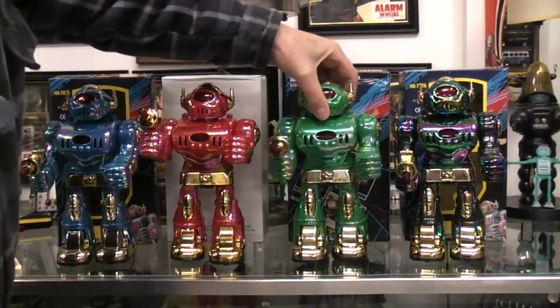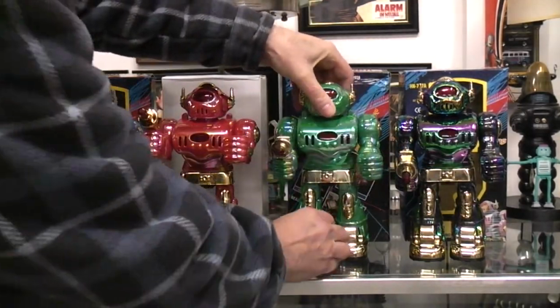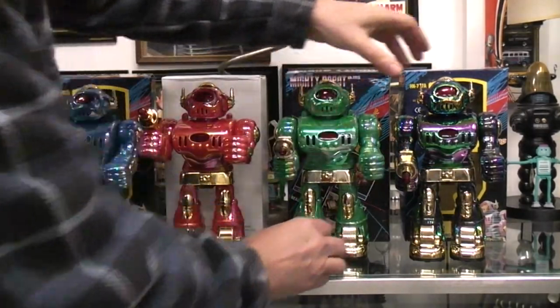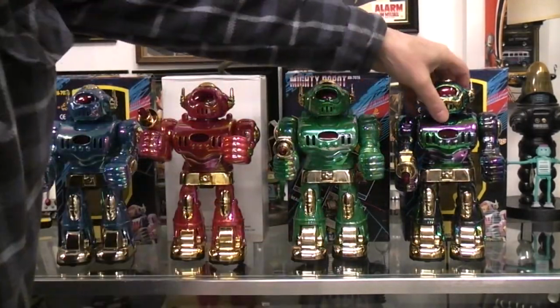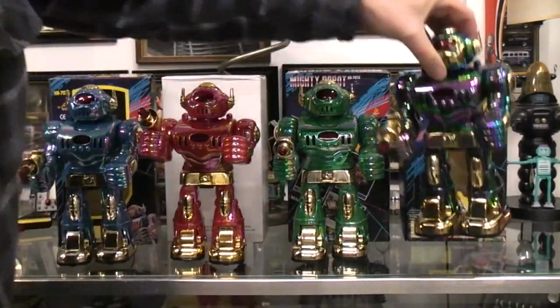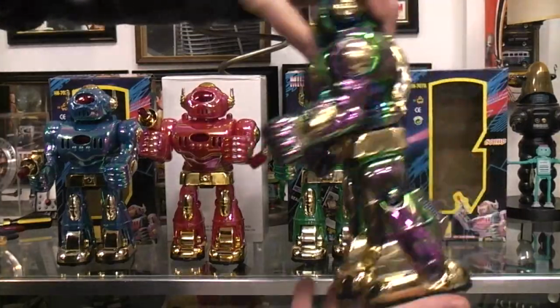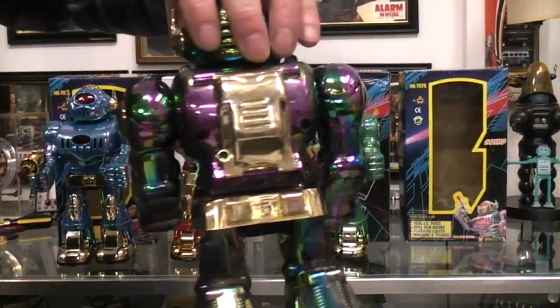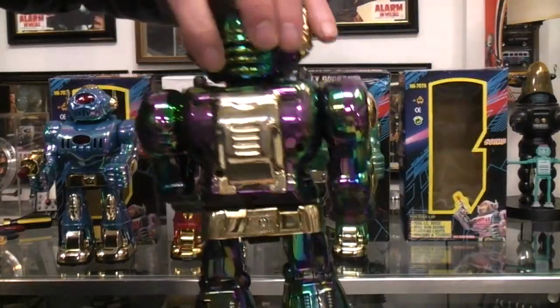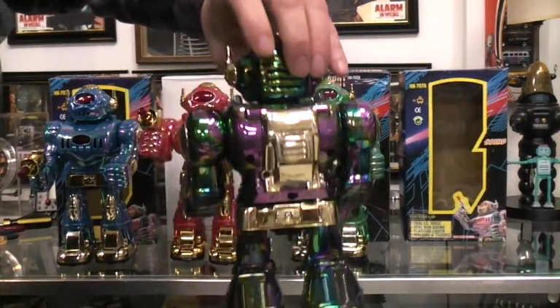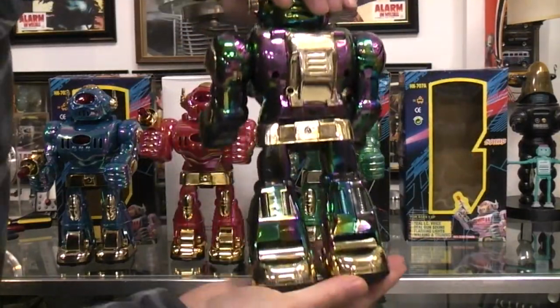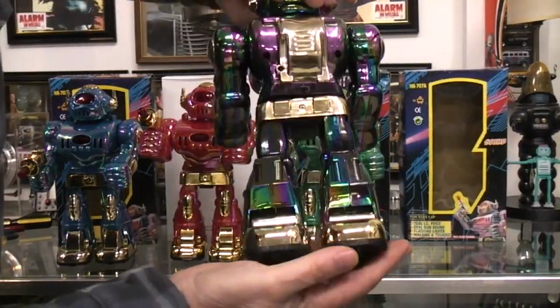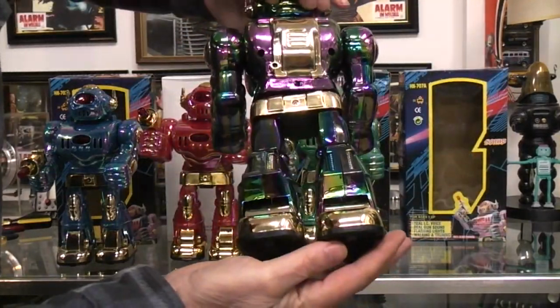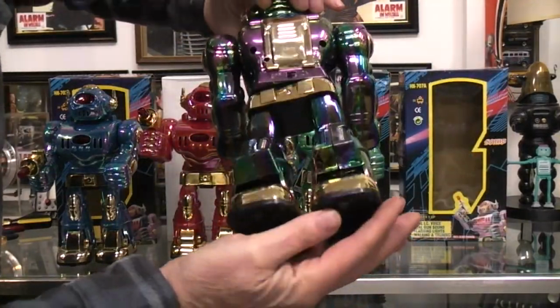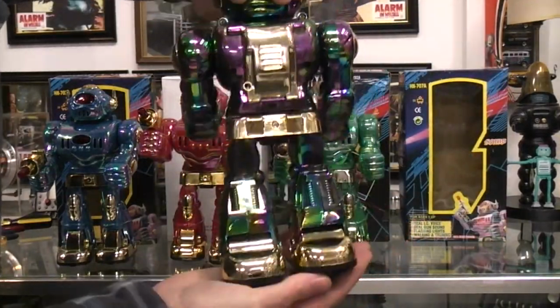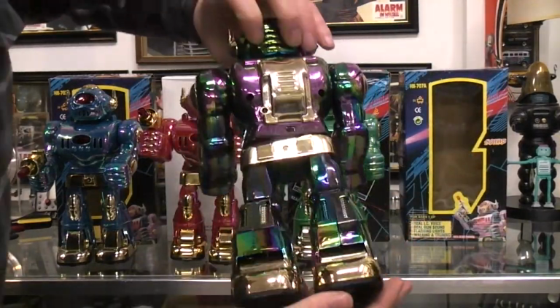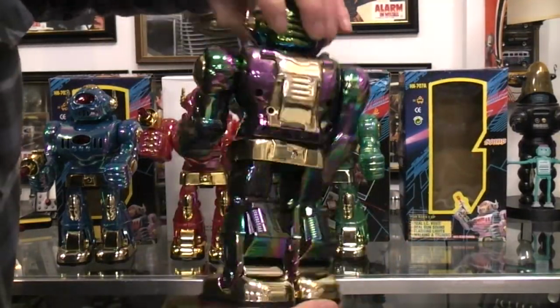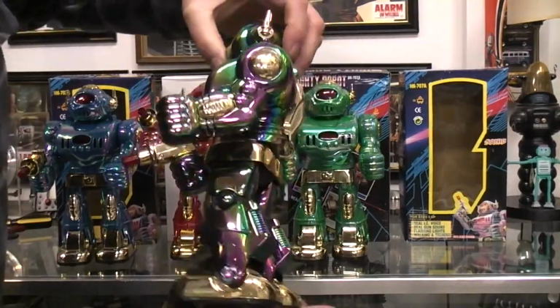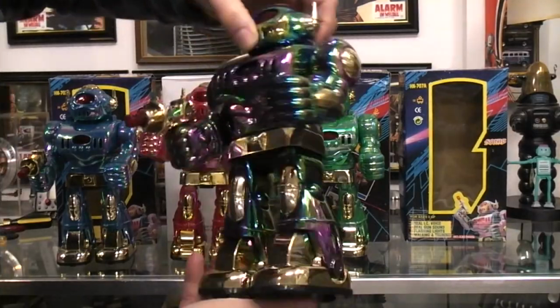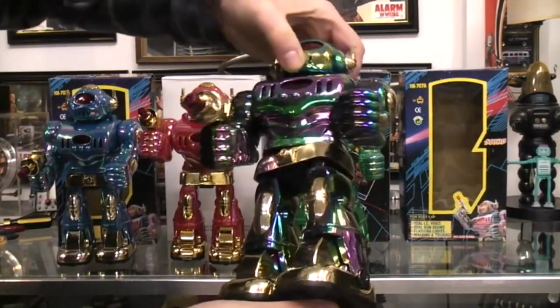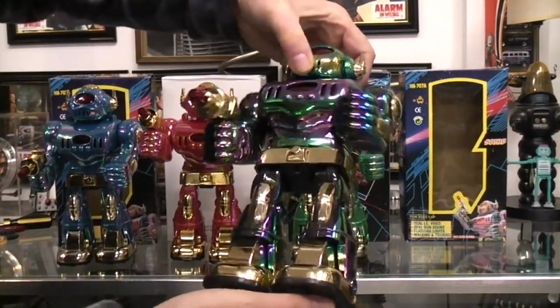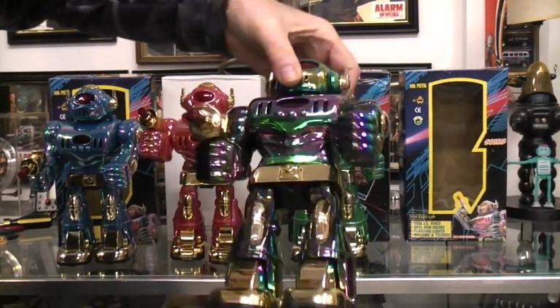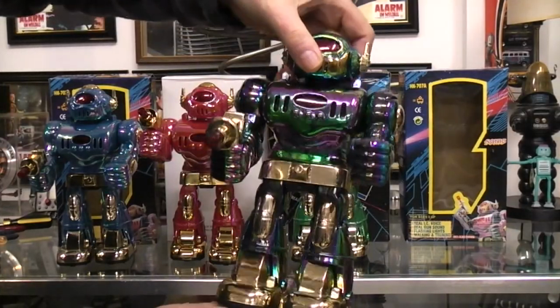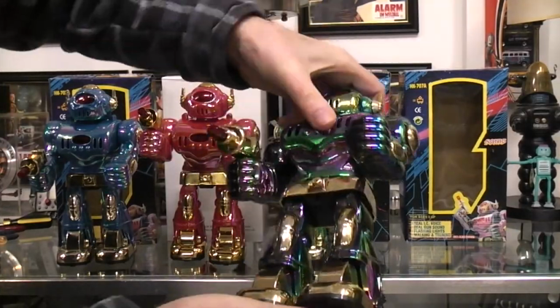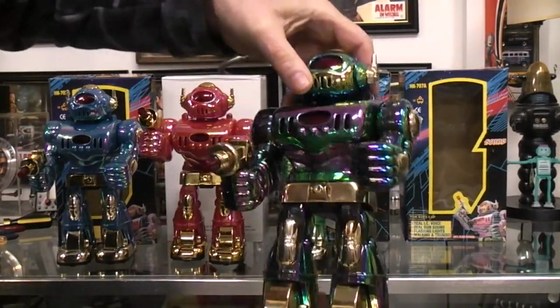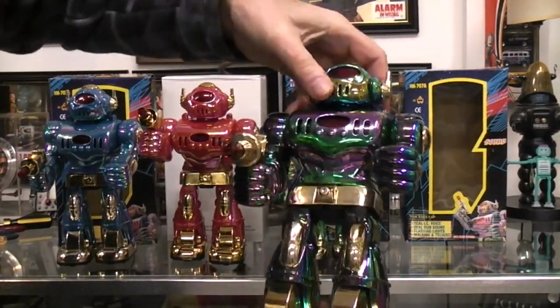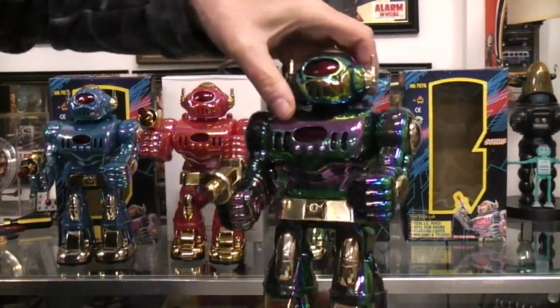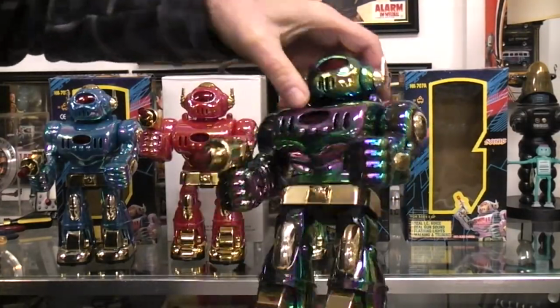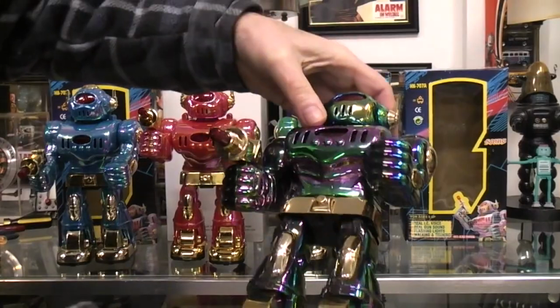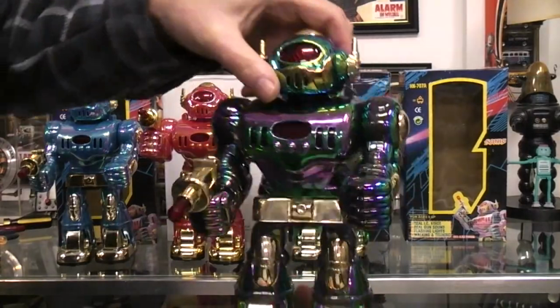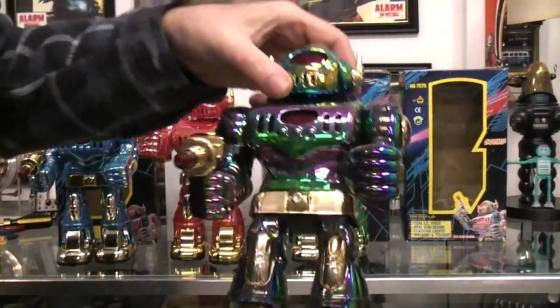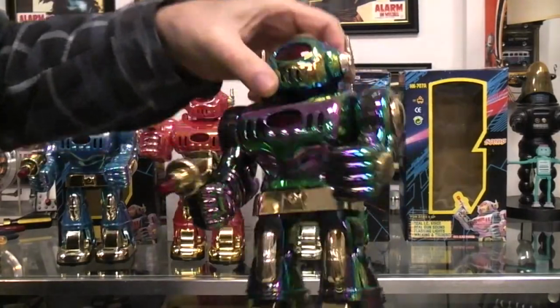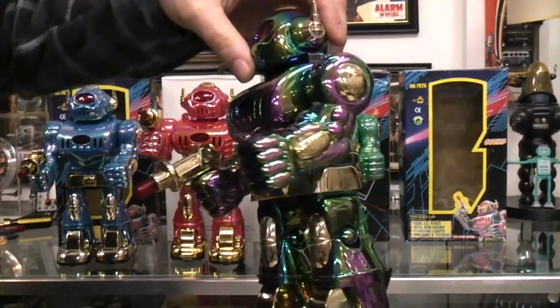There are lots of chrome plated parts and the arms are poseable. This one's really got a lot of the pearlized action going on with it — all kinds of different colors as you rotate it, shifting from purple to green and back. Pretty cool.